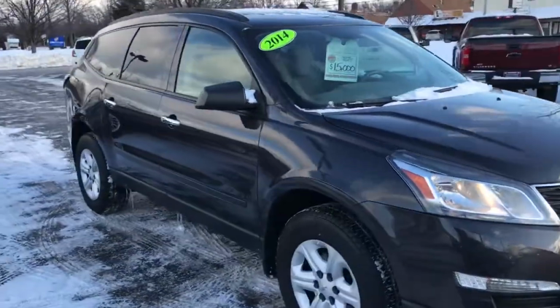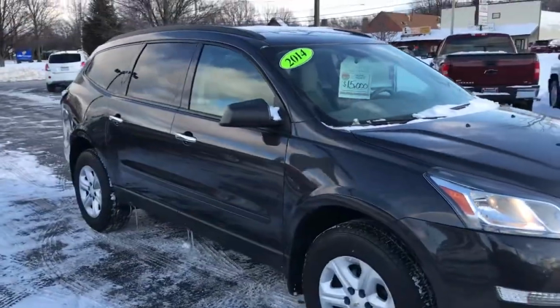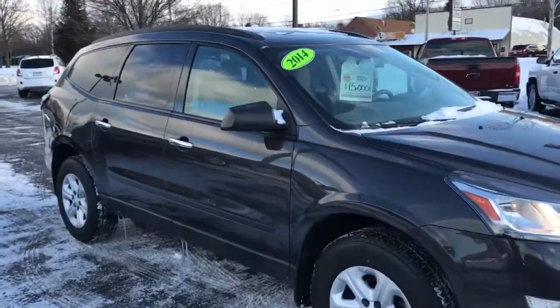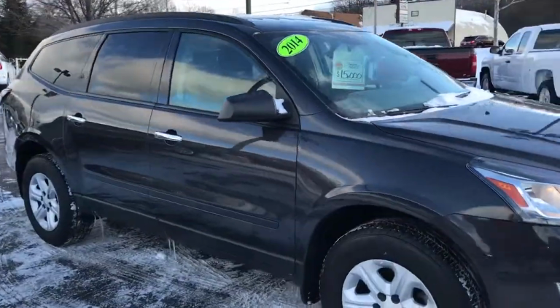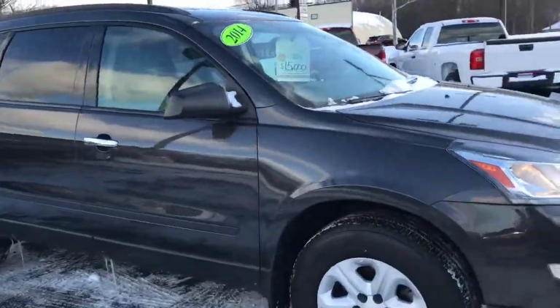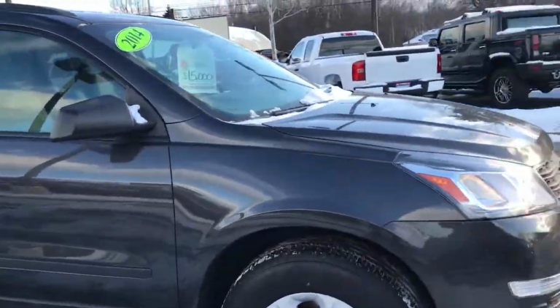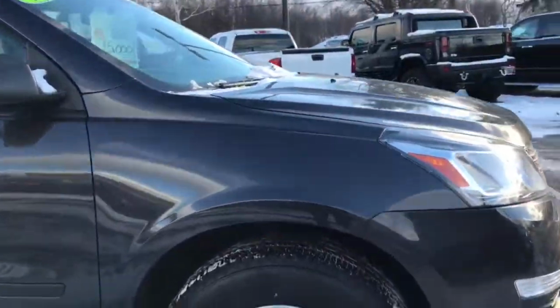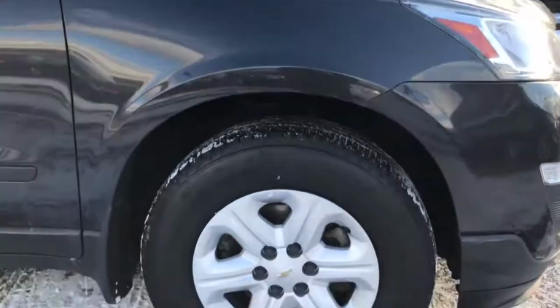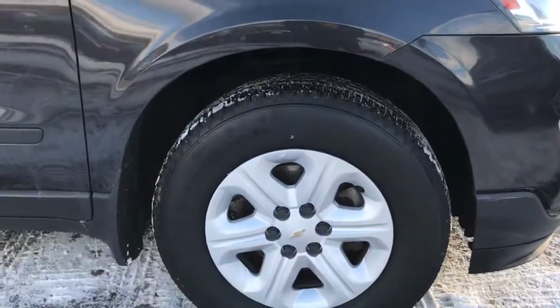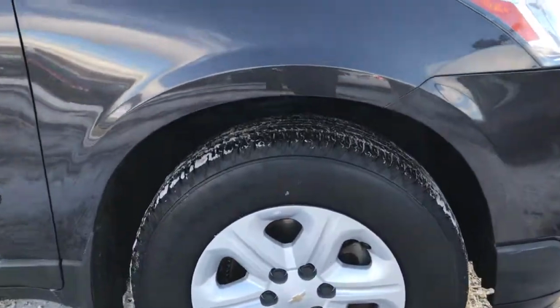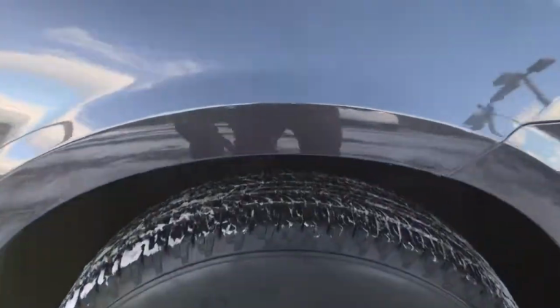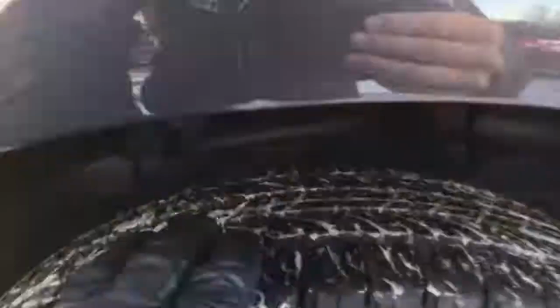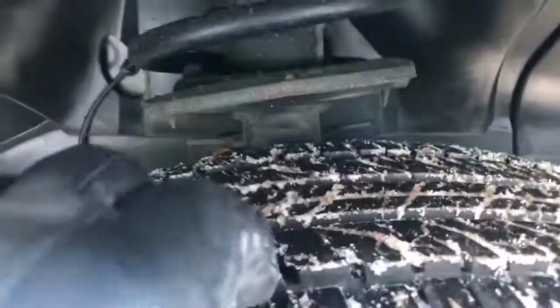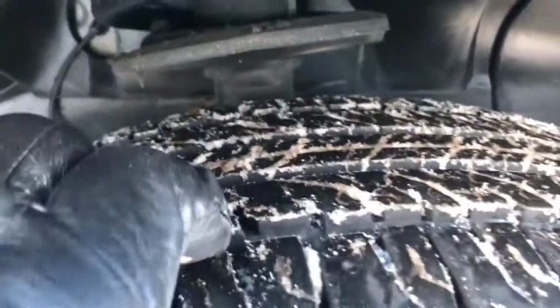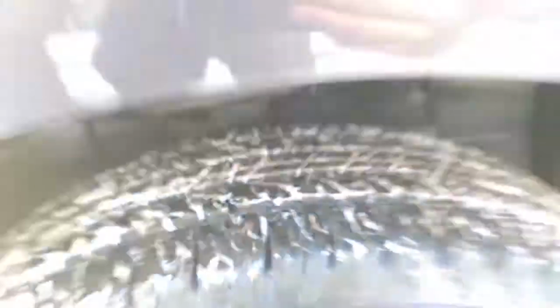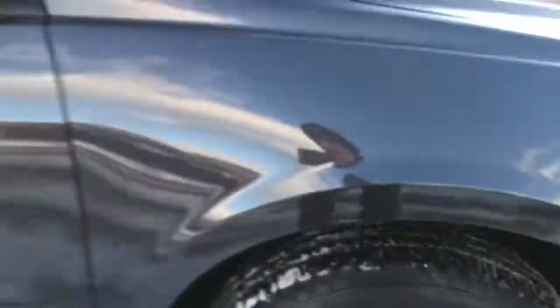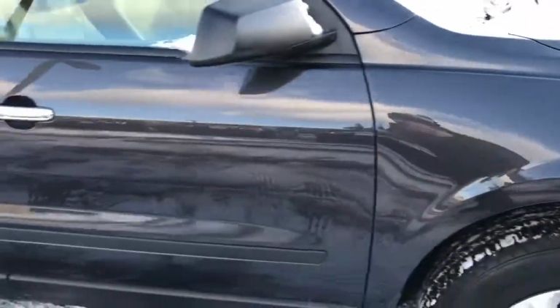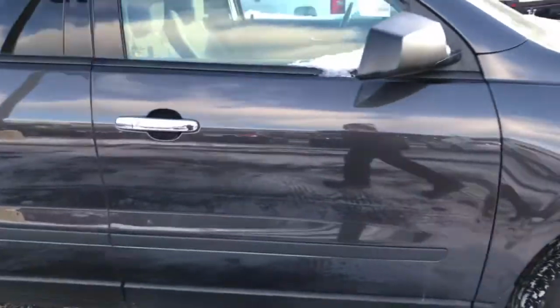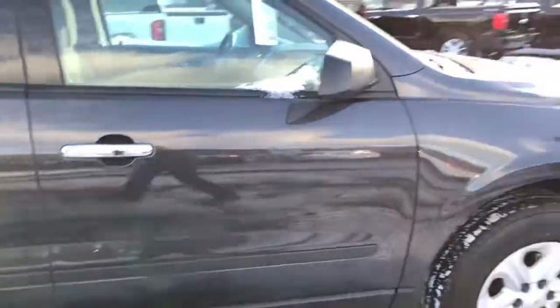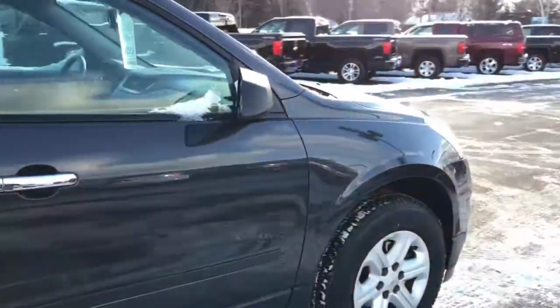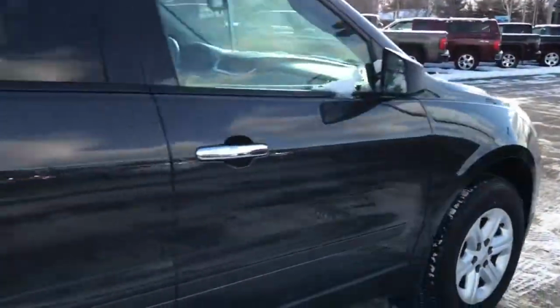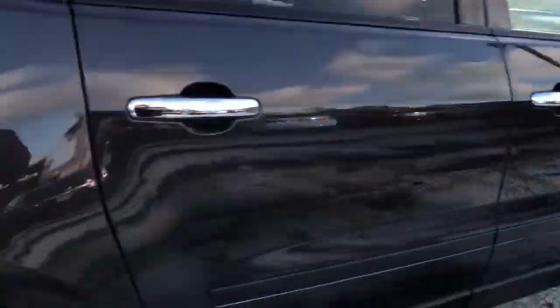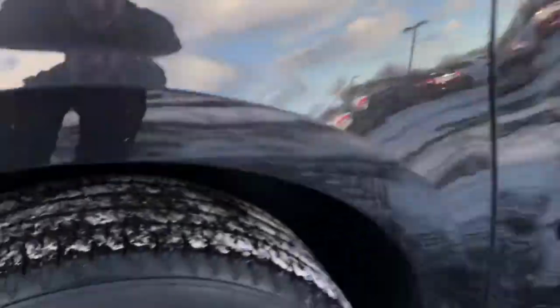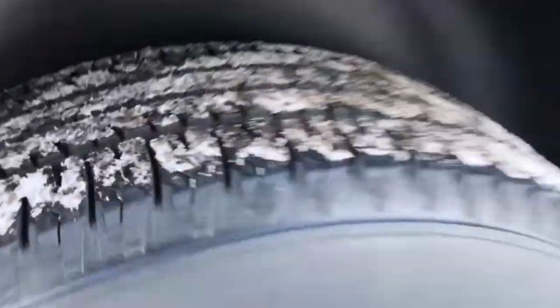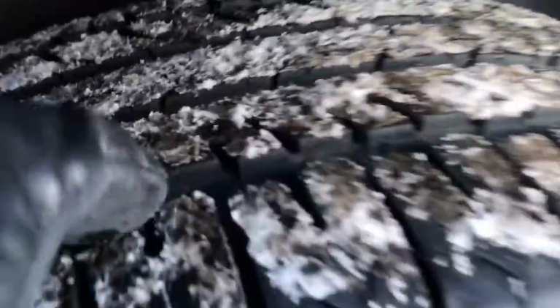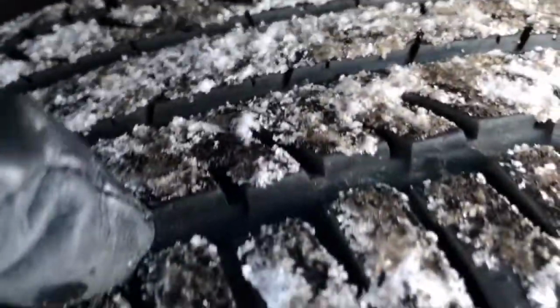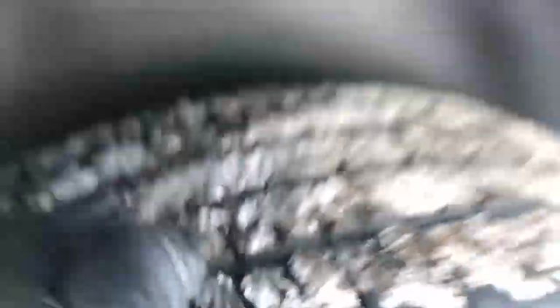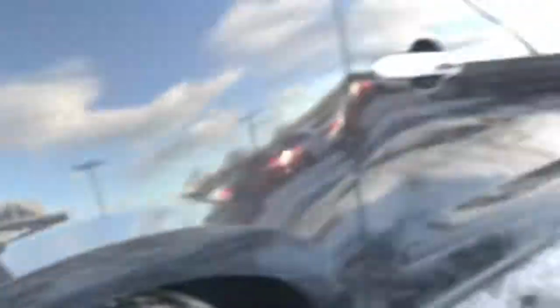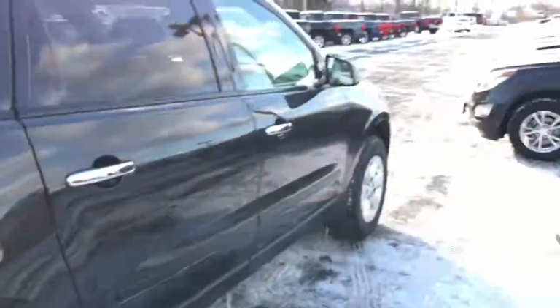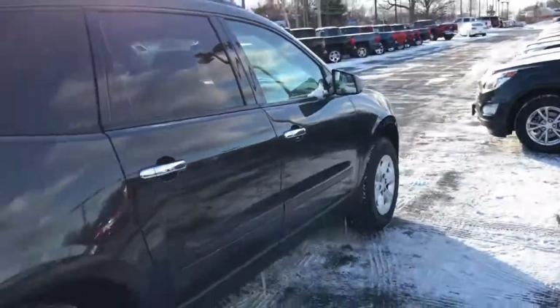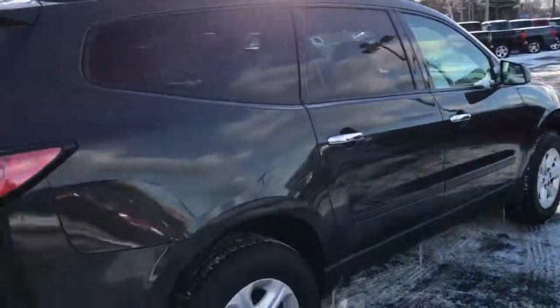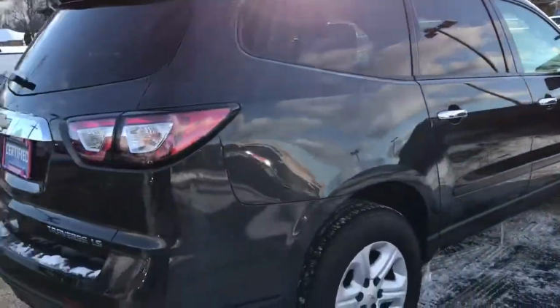So take a look at the Traverse here. We do have brand new tires on the front as well as the rear set, so brand new tires on the front and back.